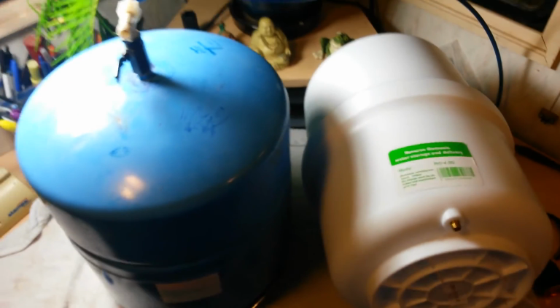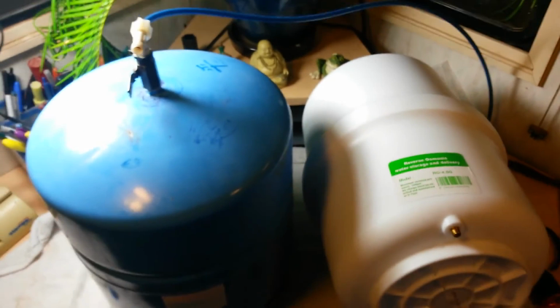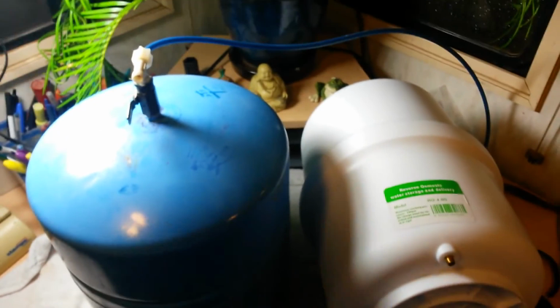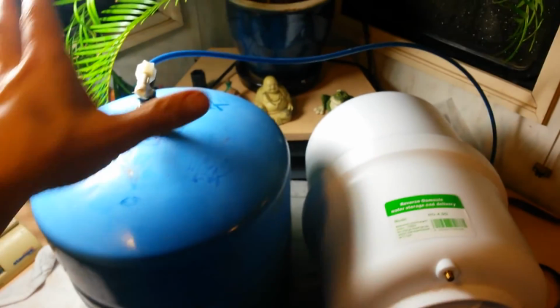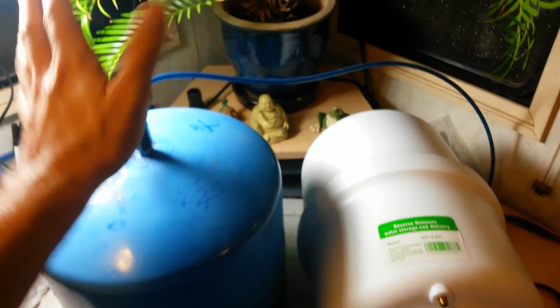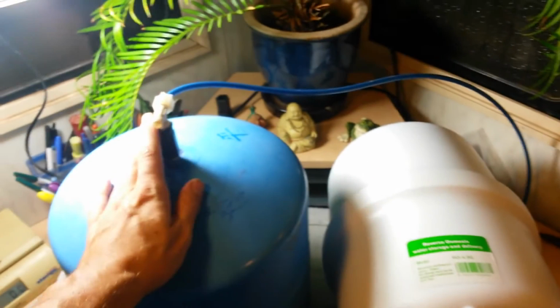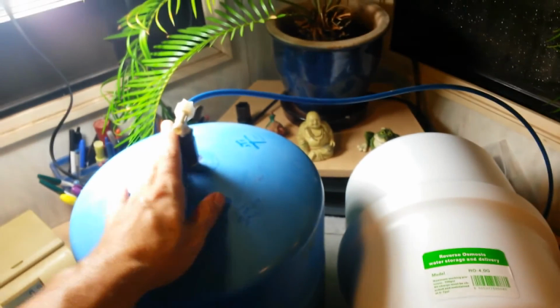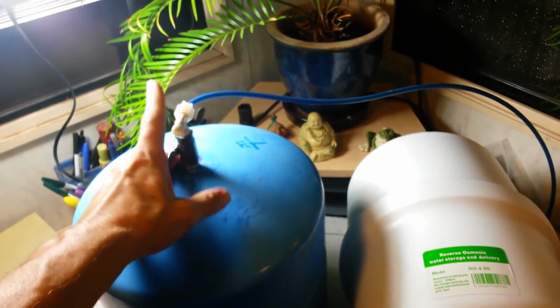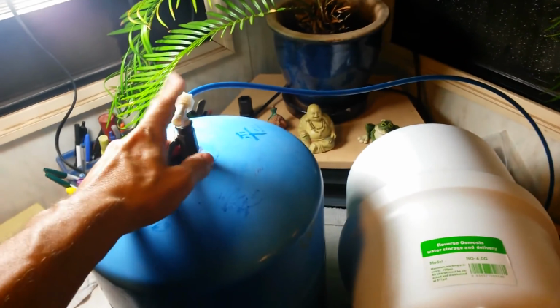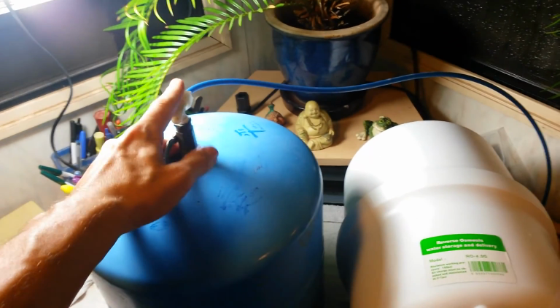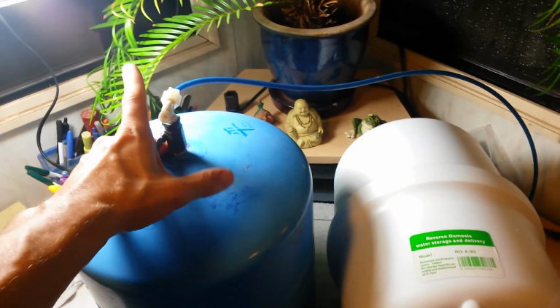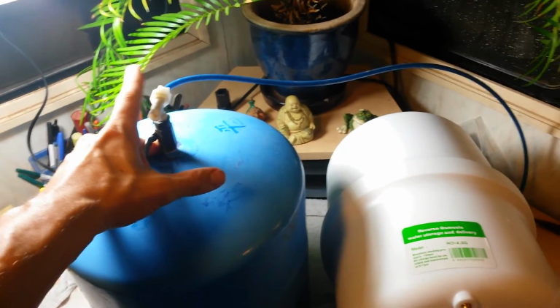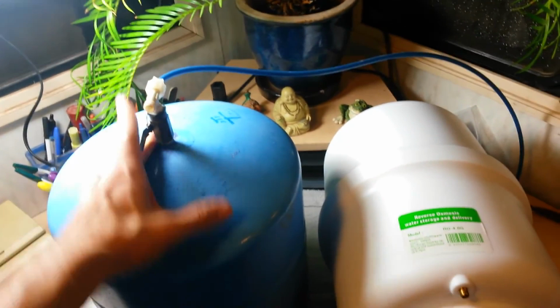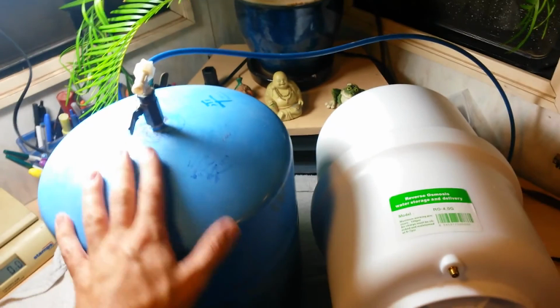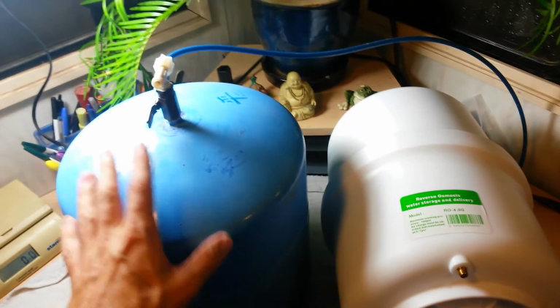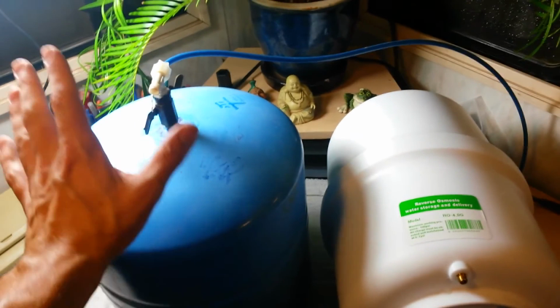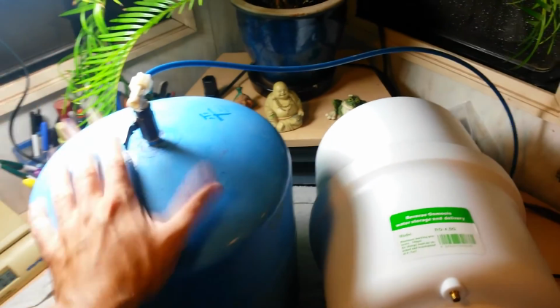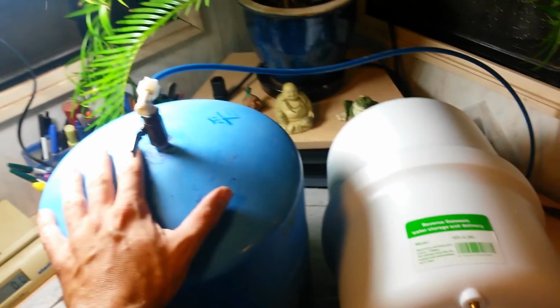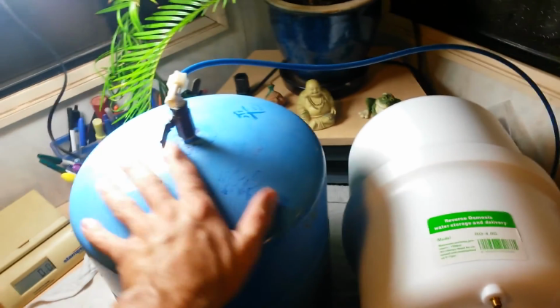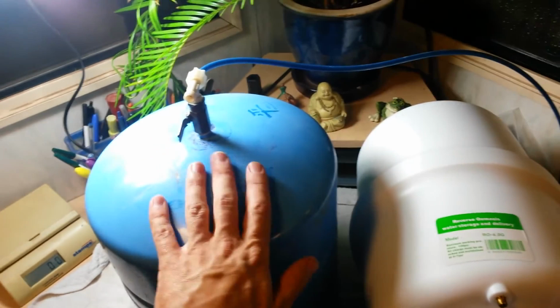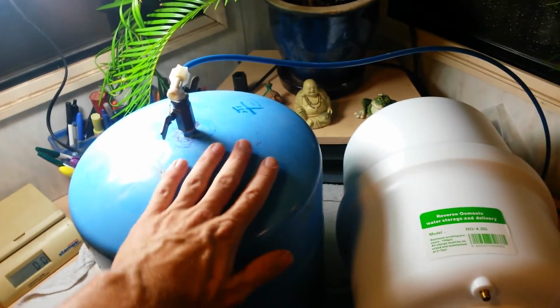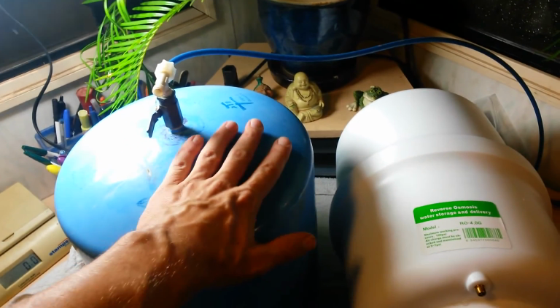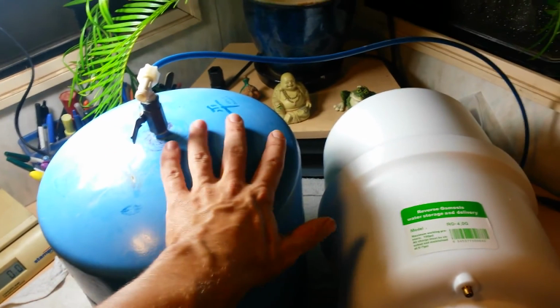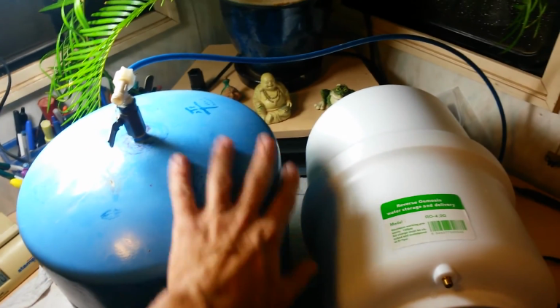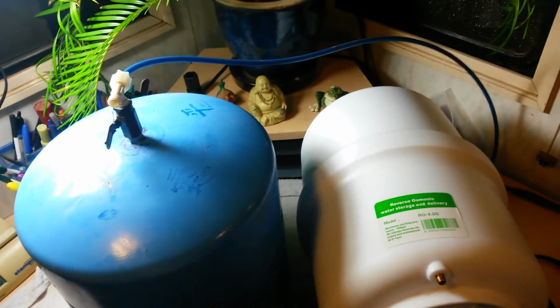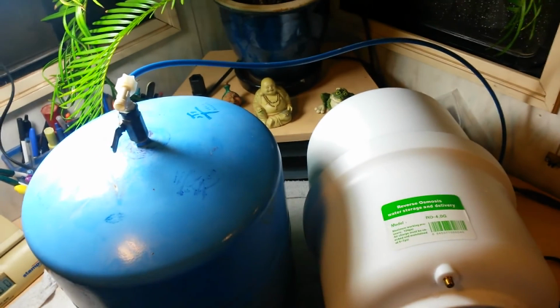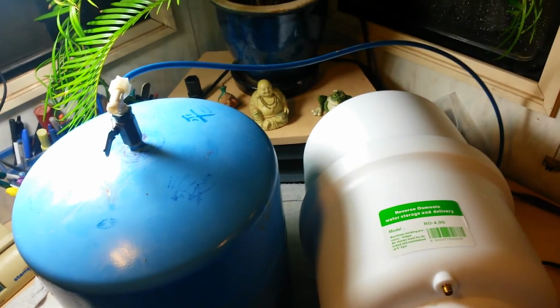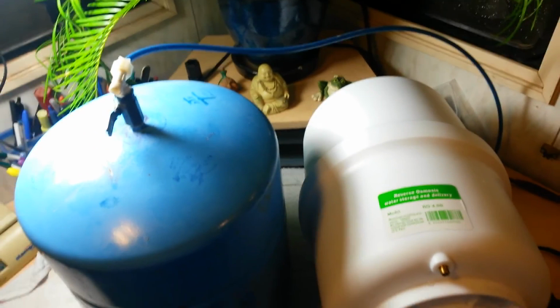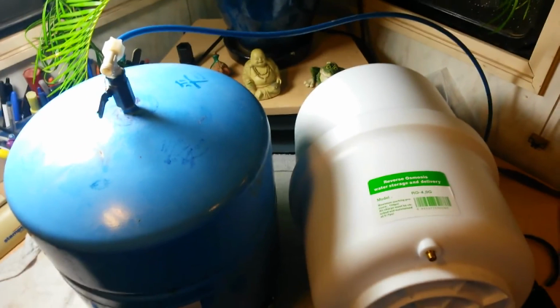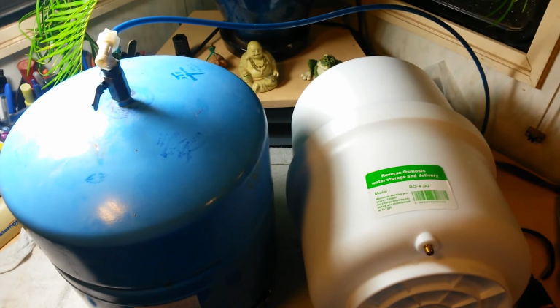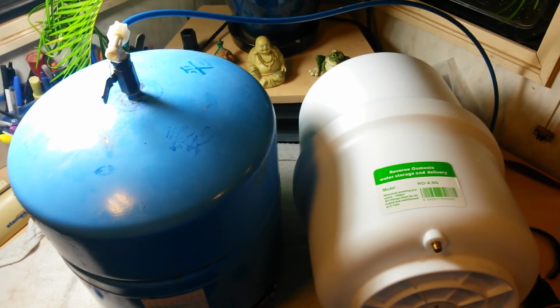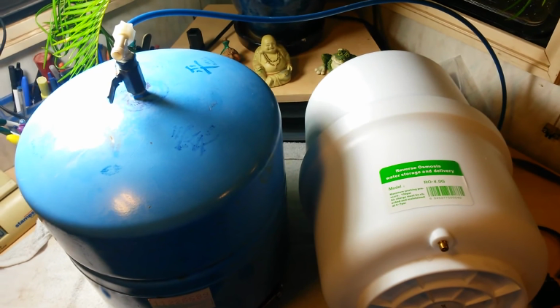Make sure you check out my other videos — I've got a video on back-flushing the RO membrane, what types of filters to use, and how often to replace them. Got all that fun stuff, so subscribe to the channel.